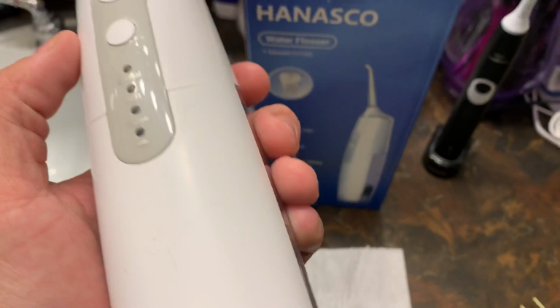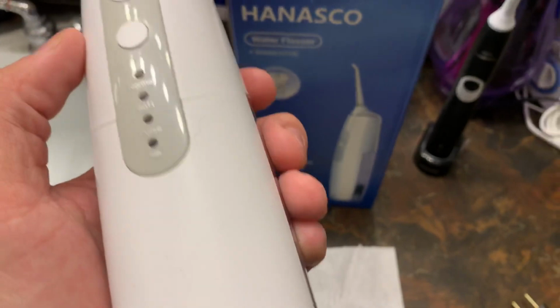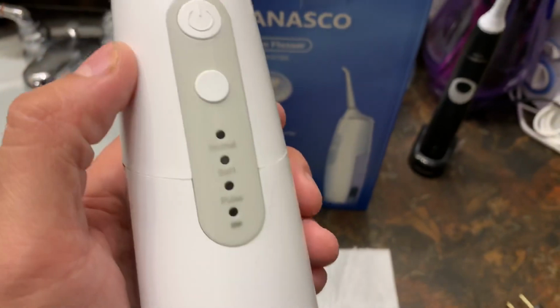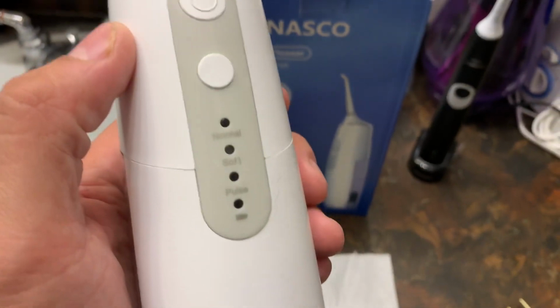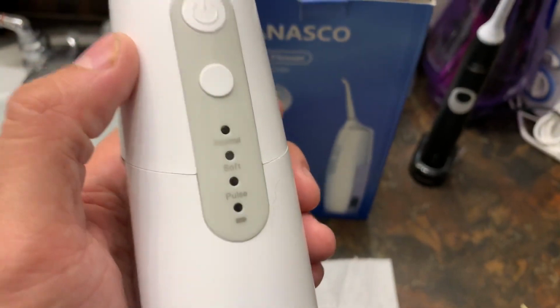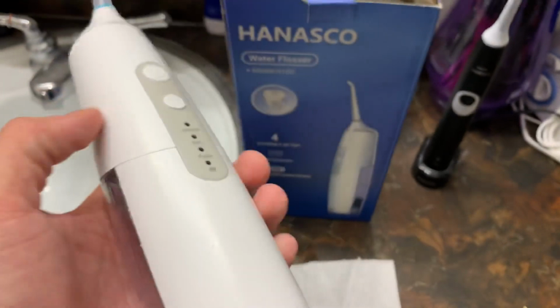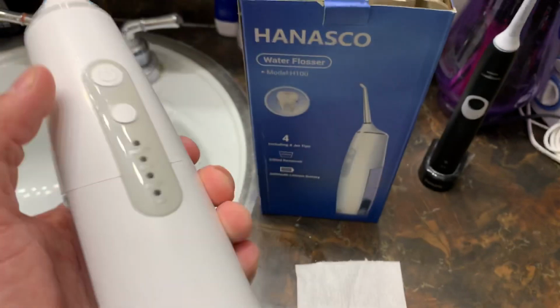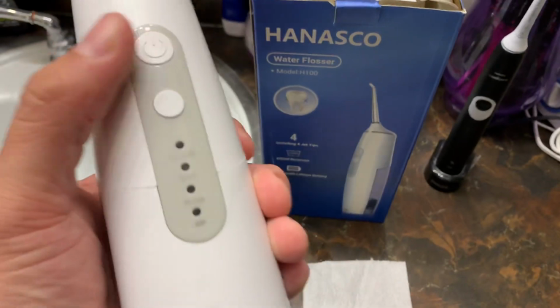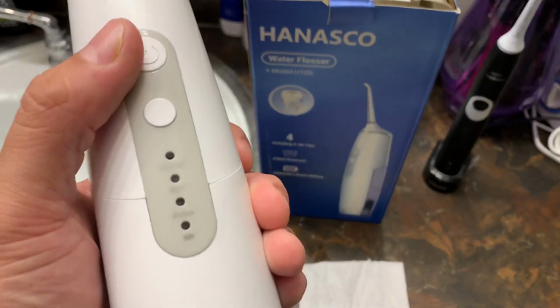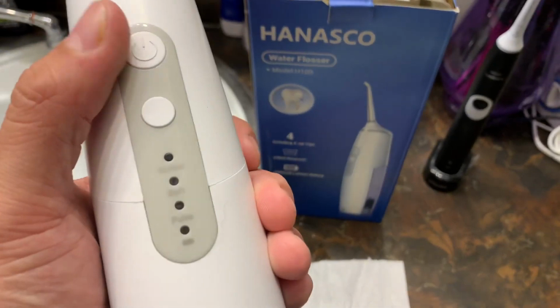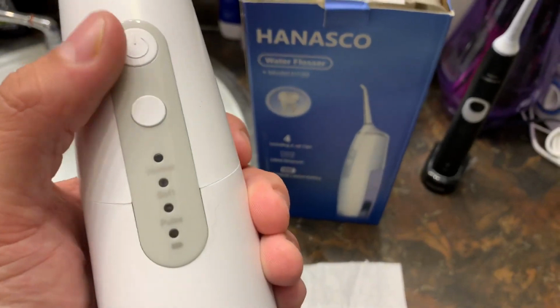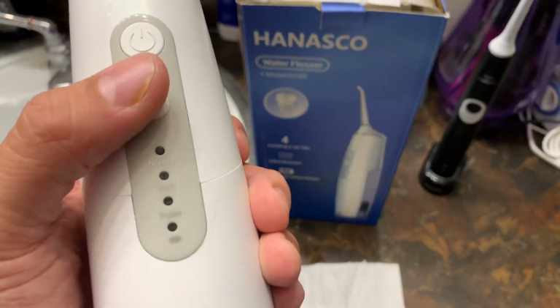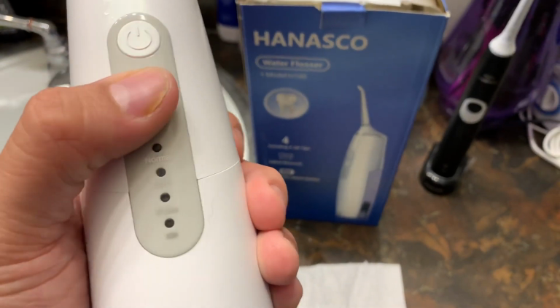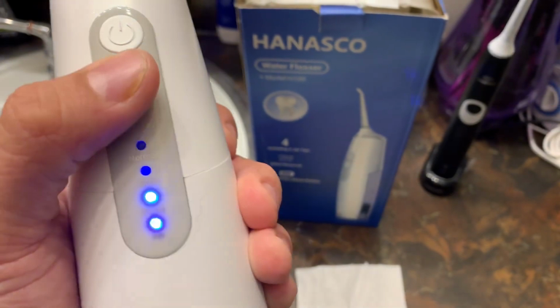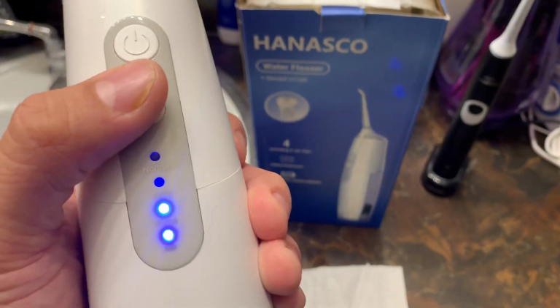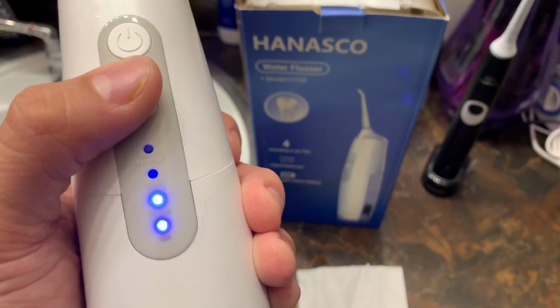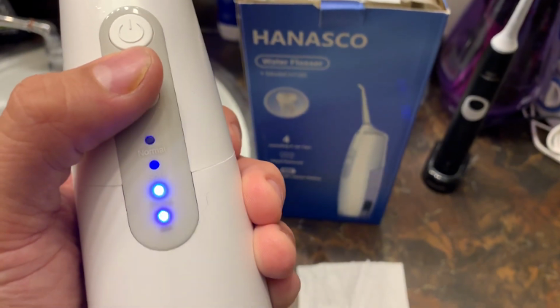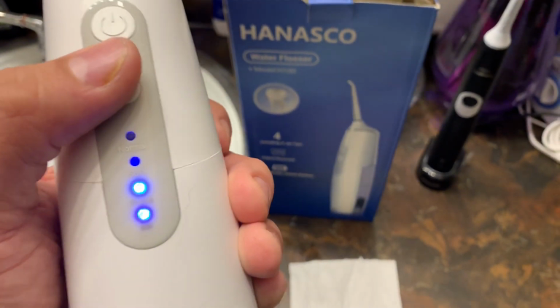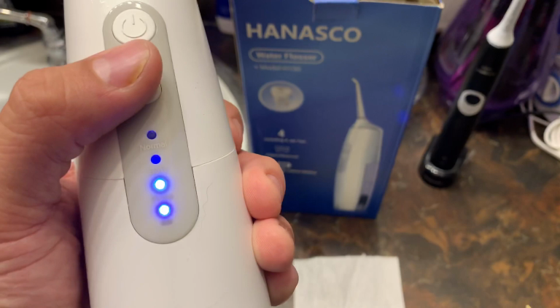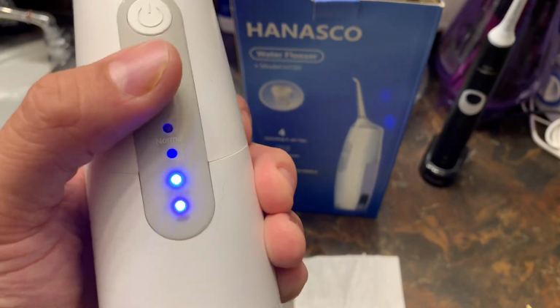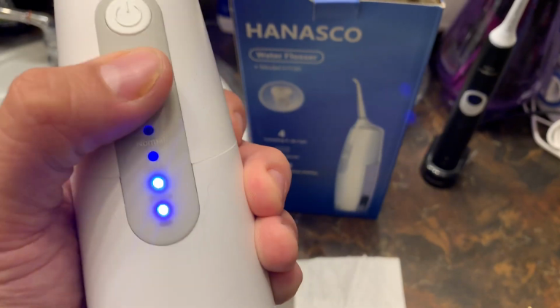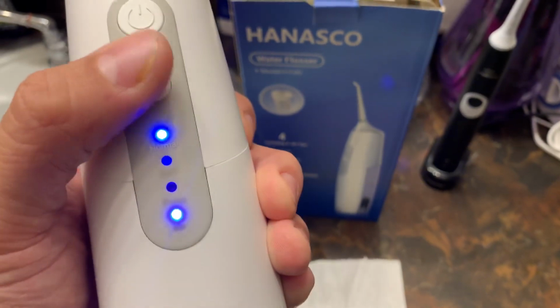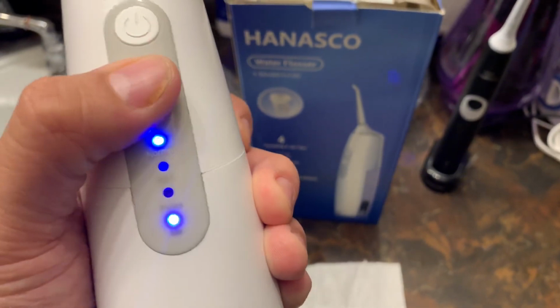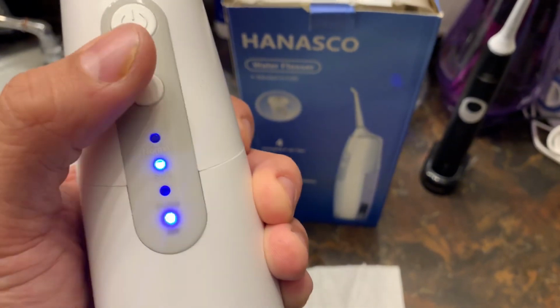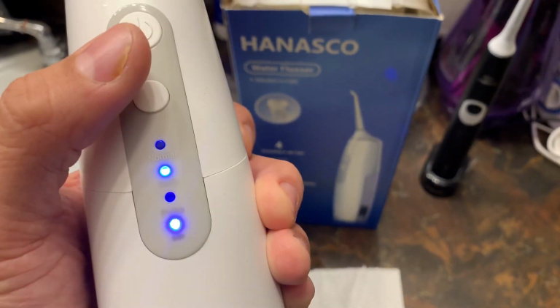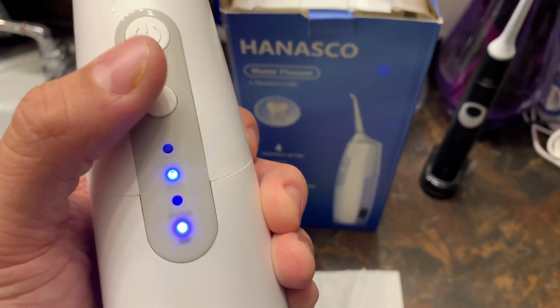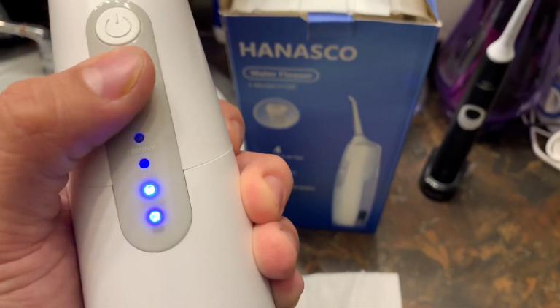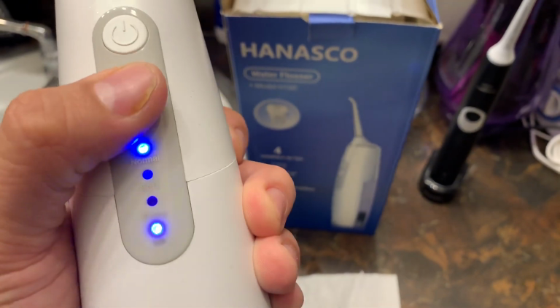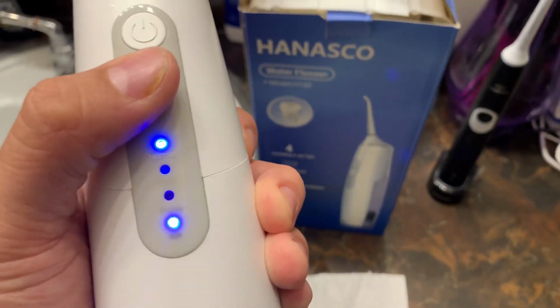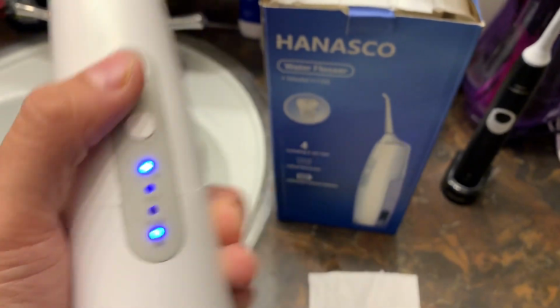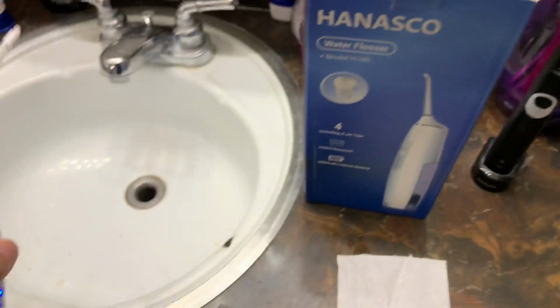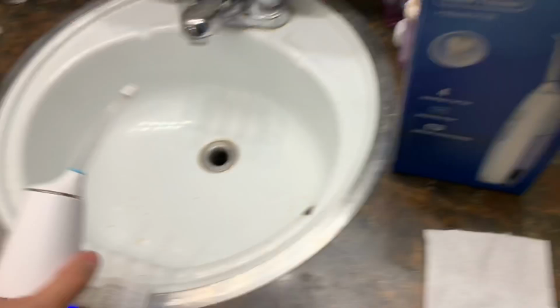It's rechargeable, so it's pretty obvious — you plug it in, you charge it, and then you can push the button to select if you want the pulse, or if you want it soft, or if you want normal.